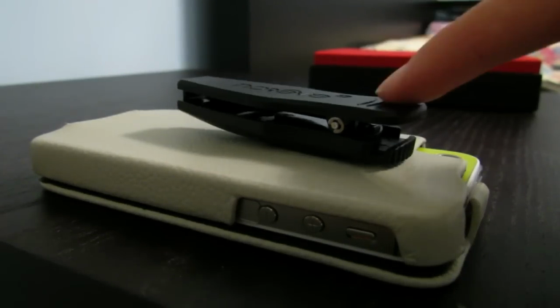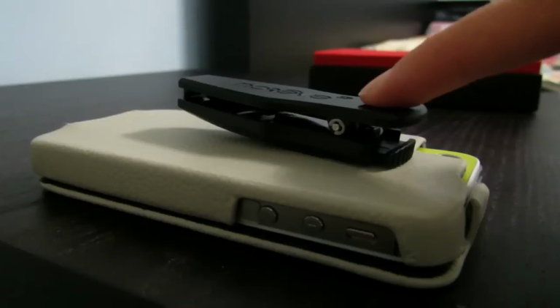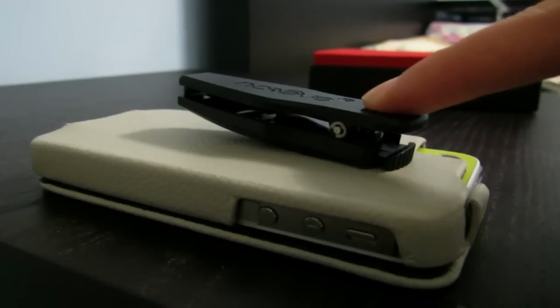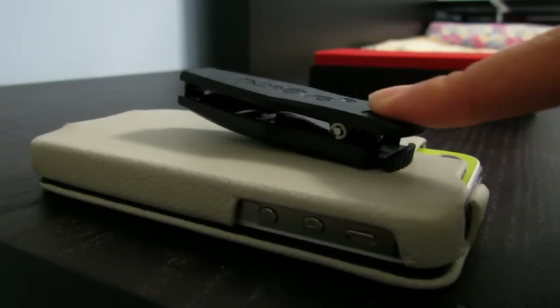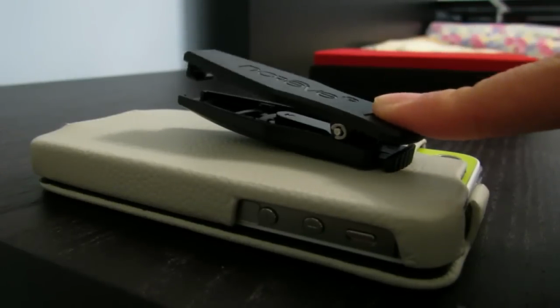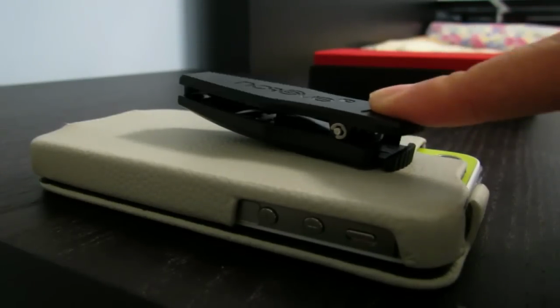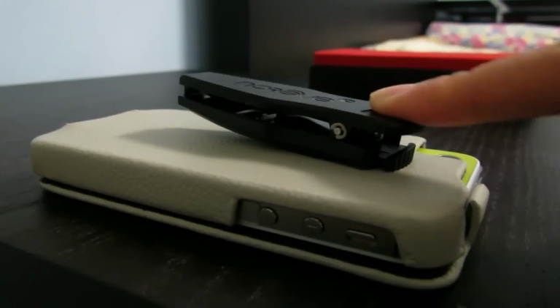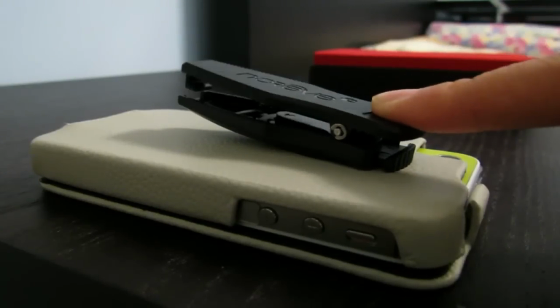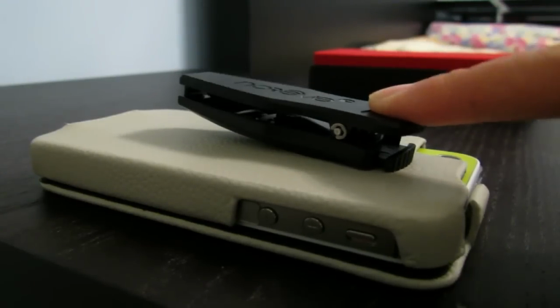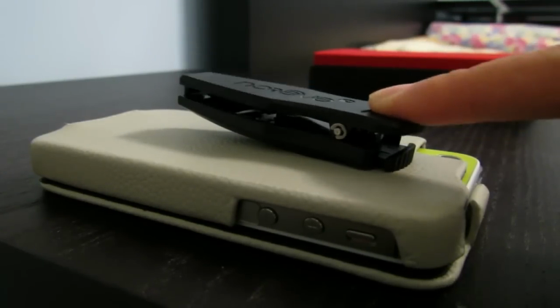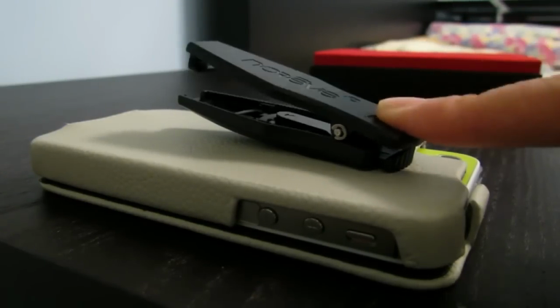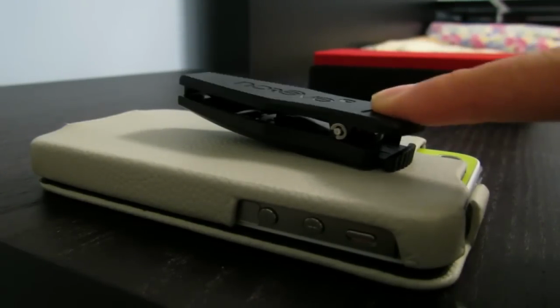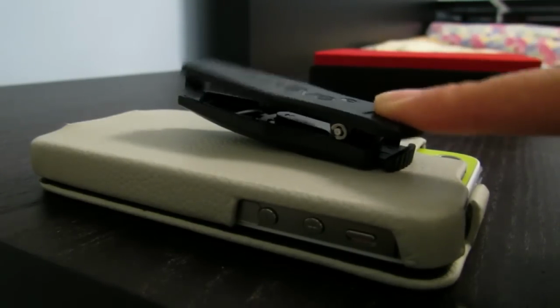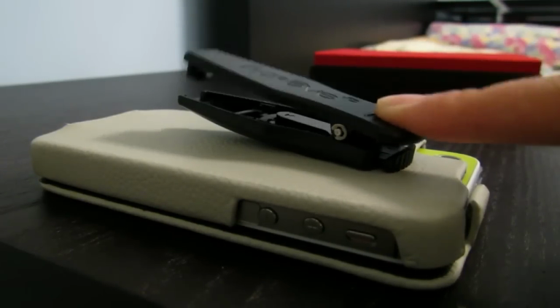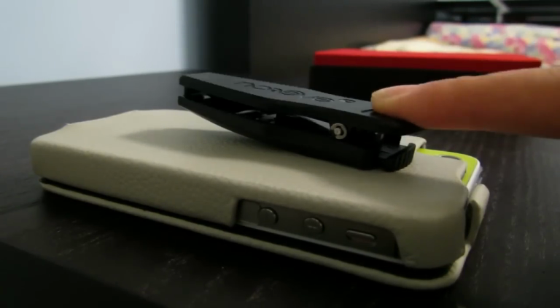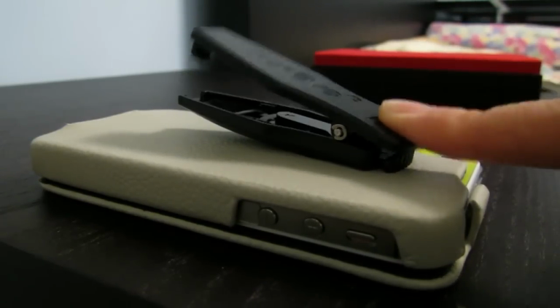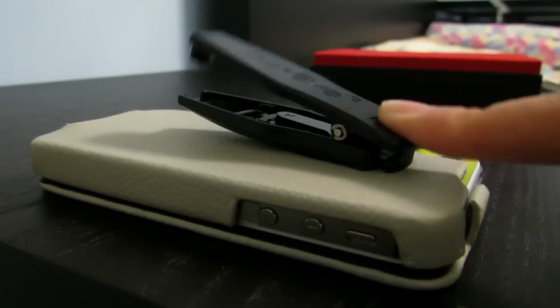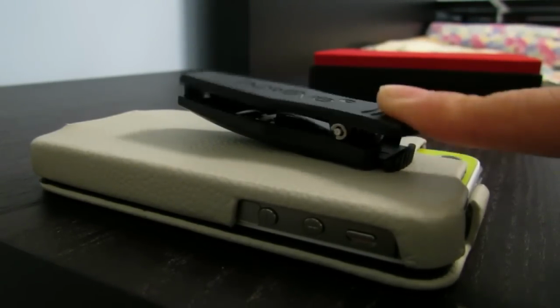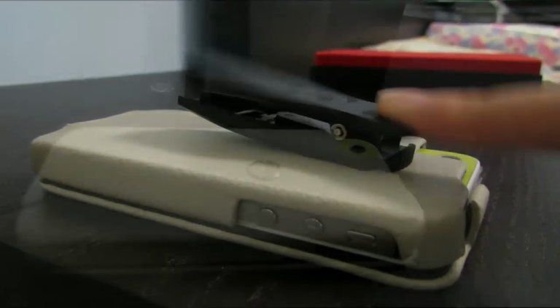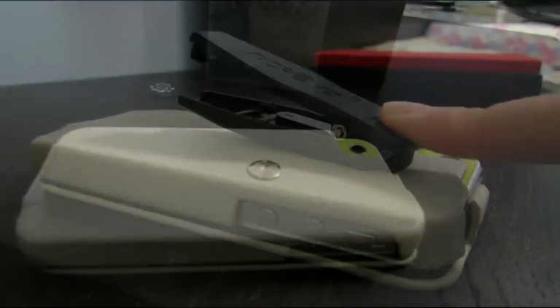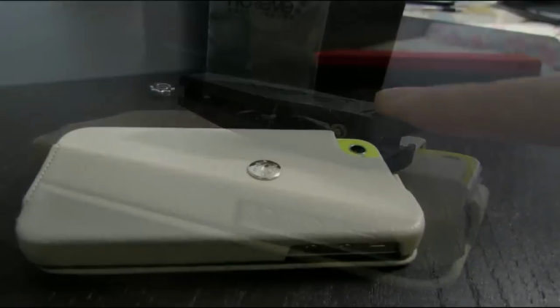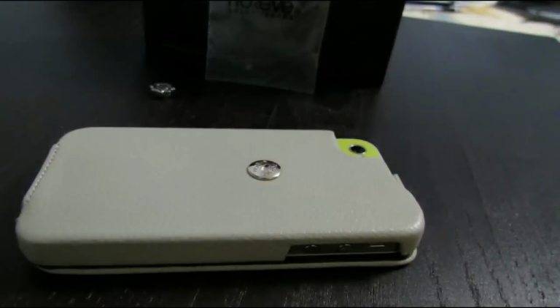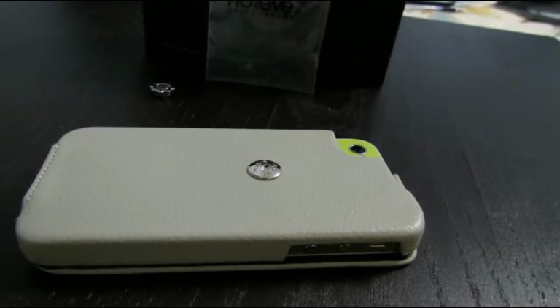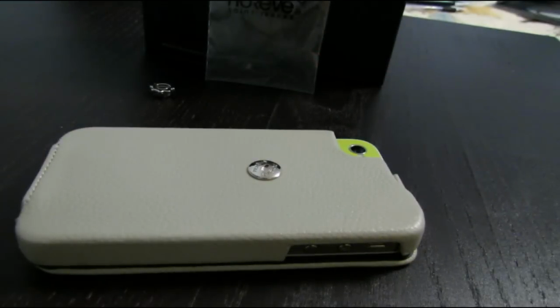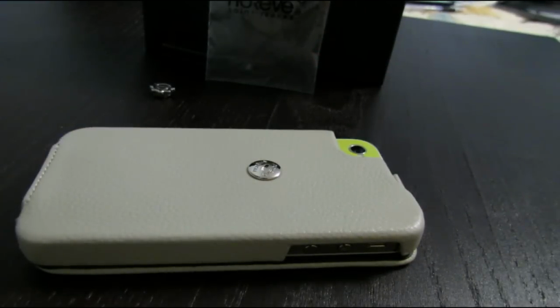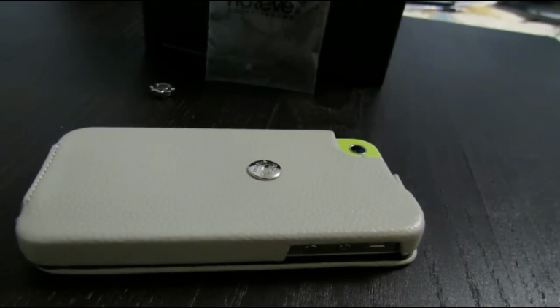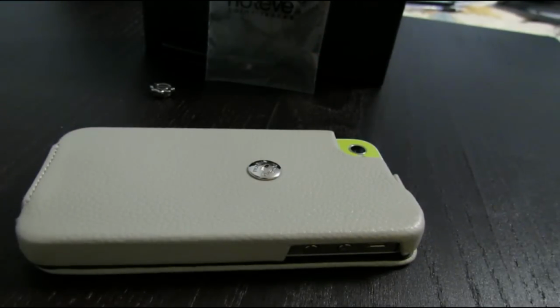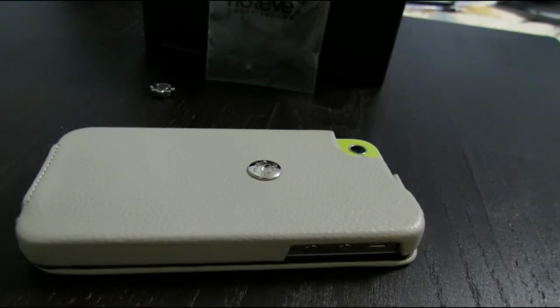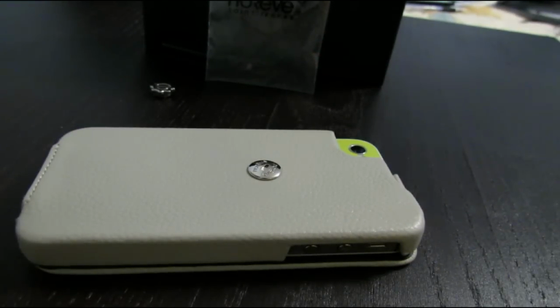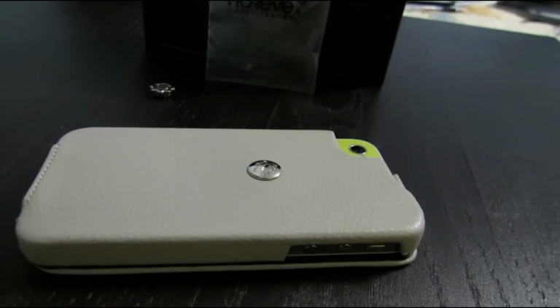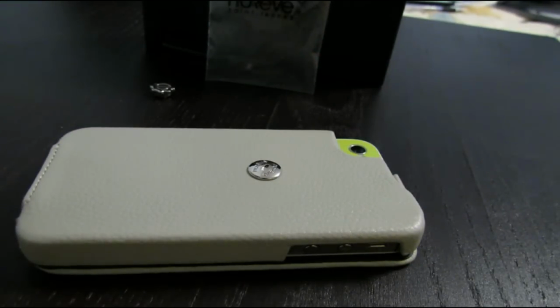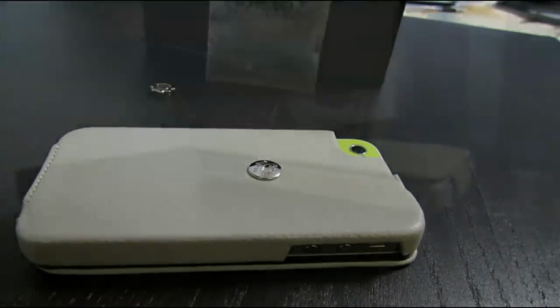The case also features a stylish belt clip for those who like to keep their phones on their pants, or you can take the belt clip off and replace it with a screw for those who don't love belt clips that much.